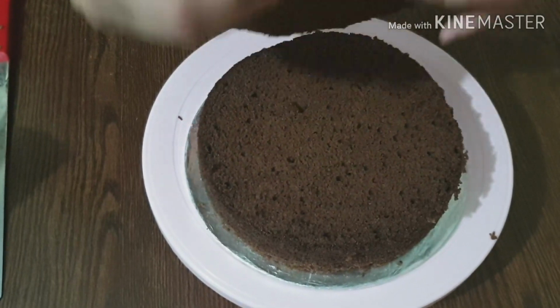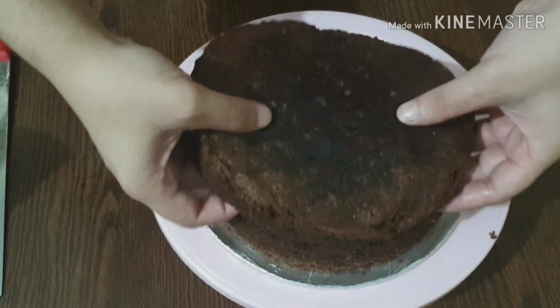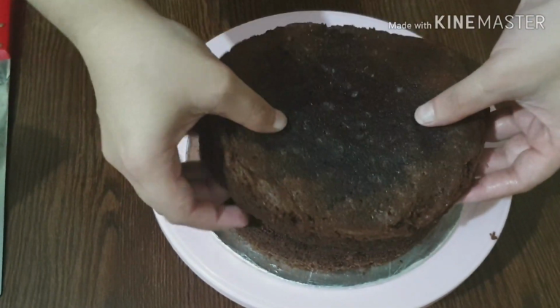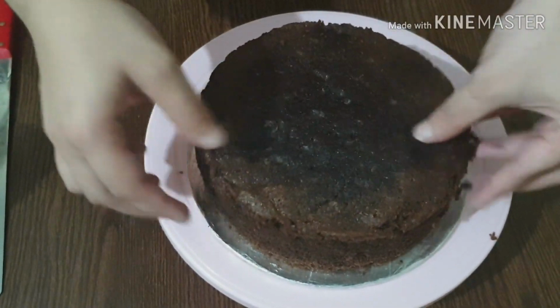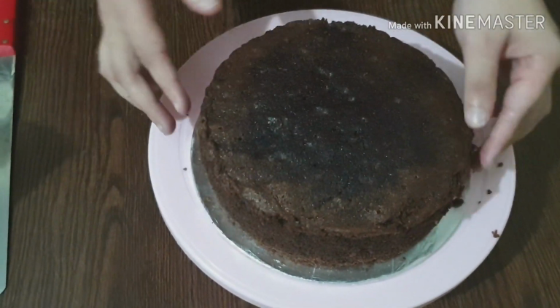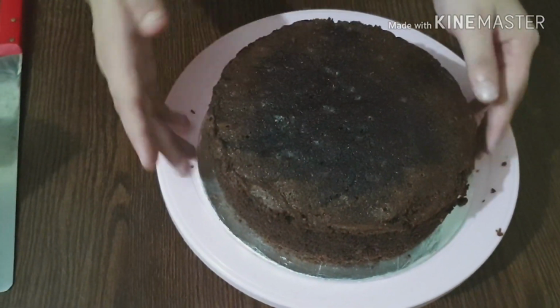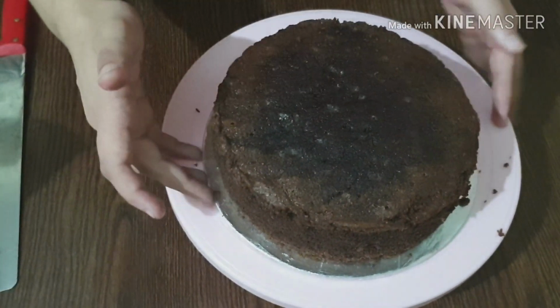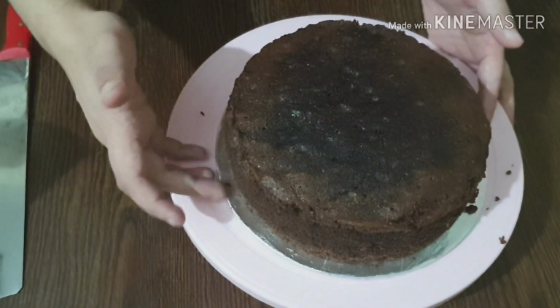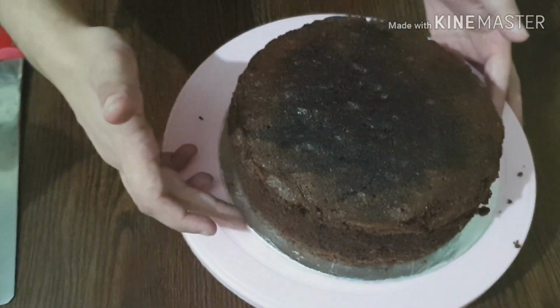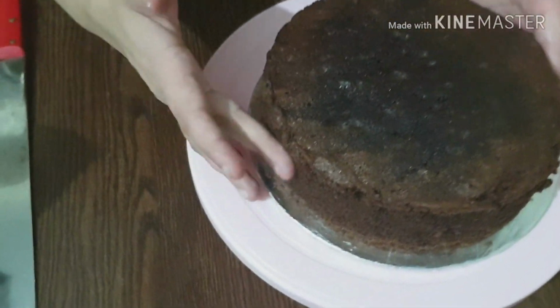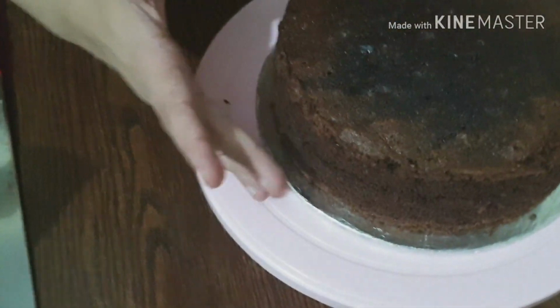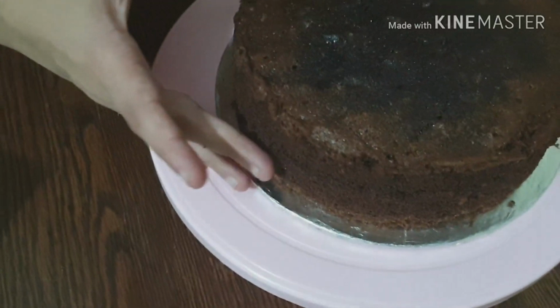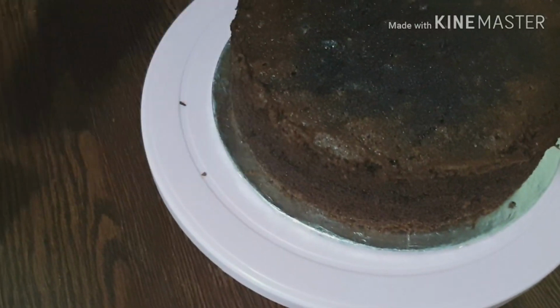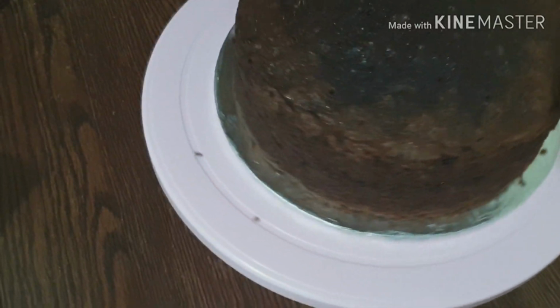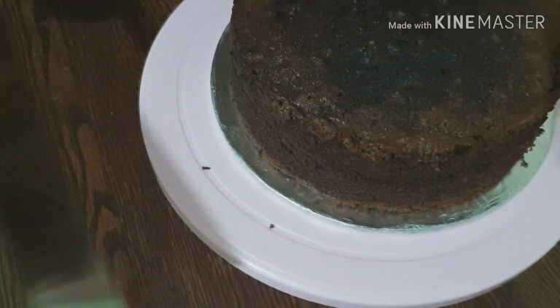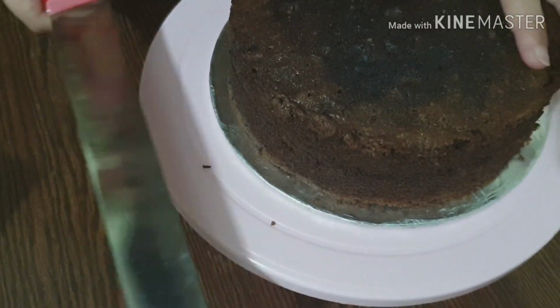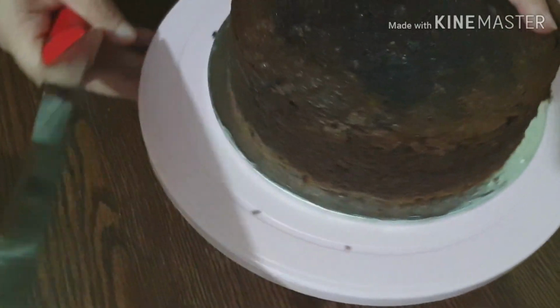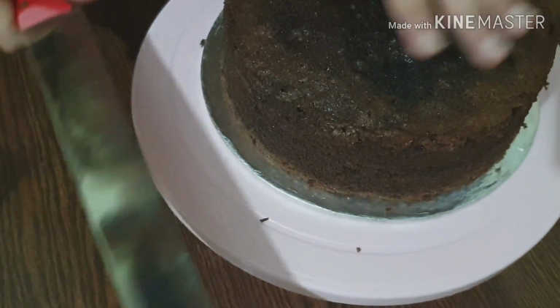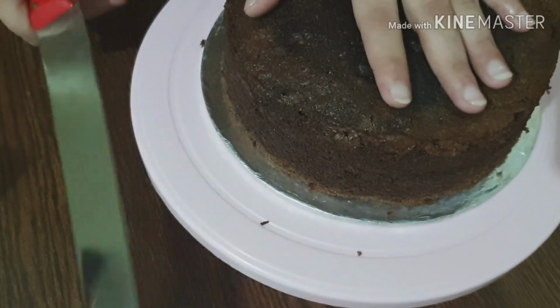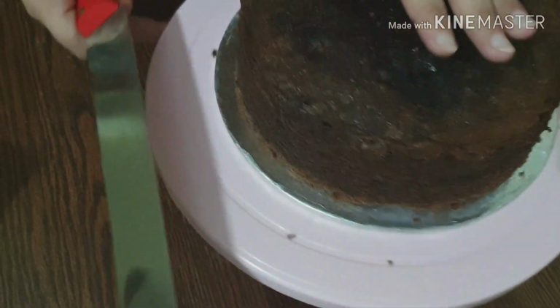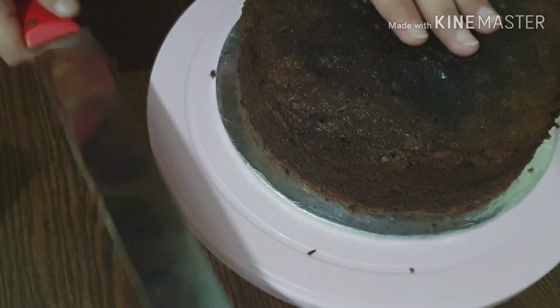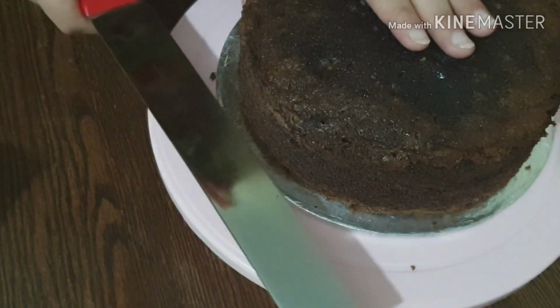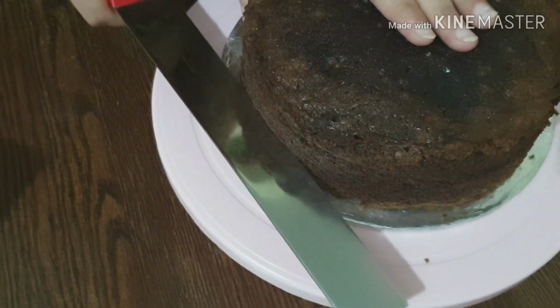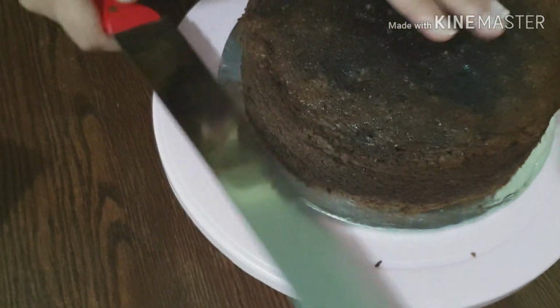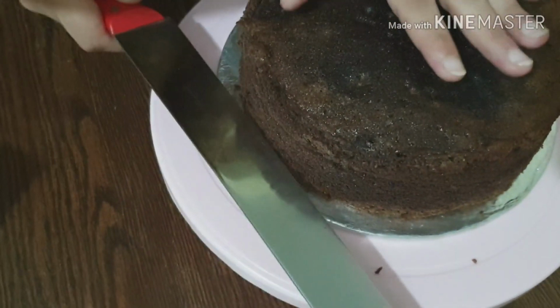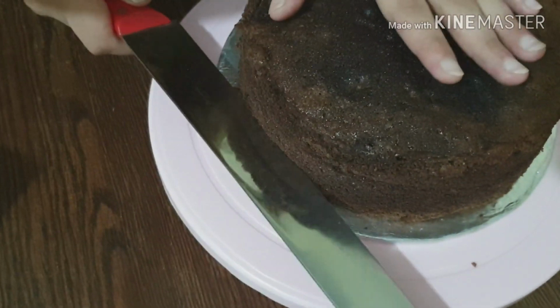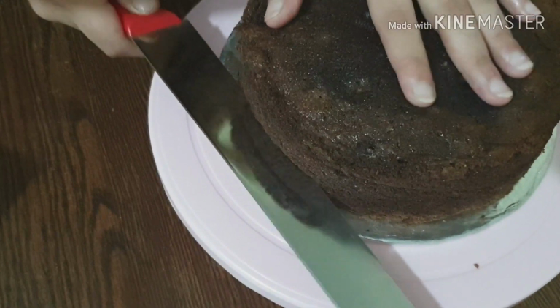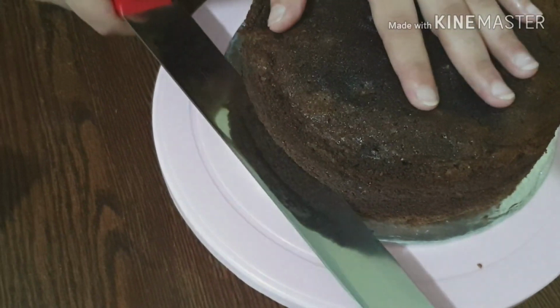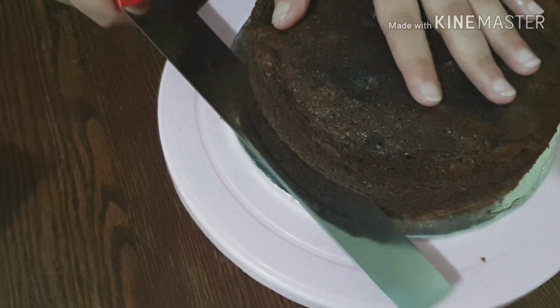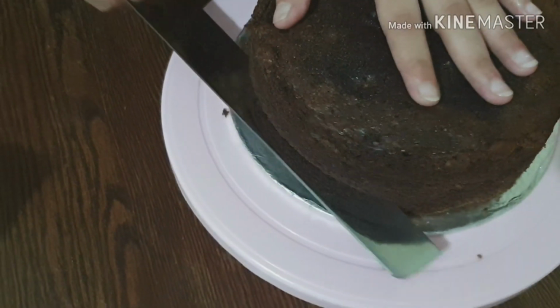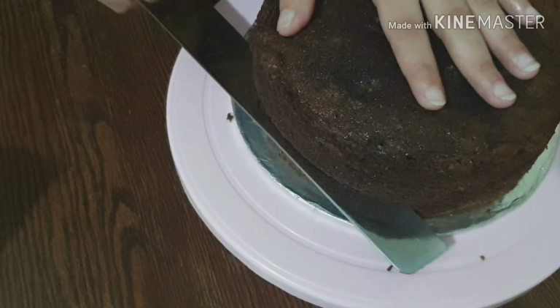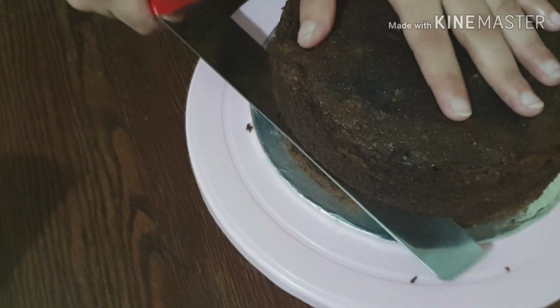Now we will make the second cut. I am doing a total of 3 layers, so I measure the next 1-inch distance. Move the knife up and down again to cut the second layer.